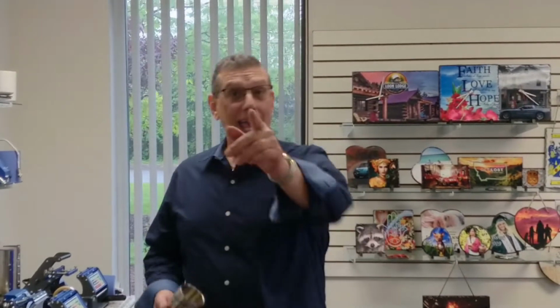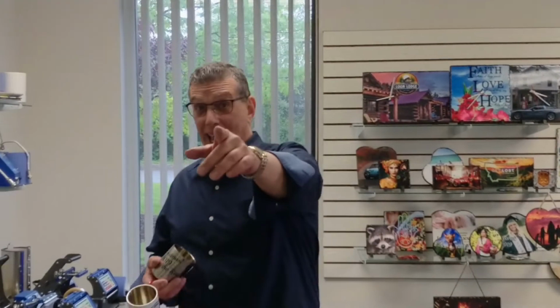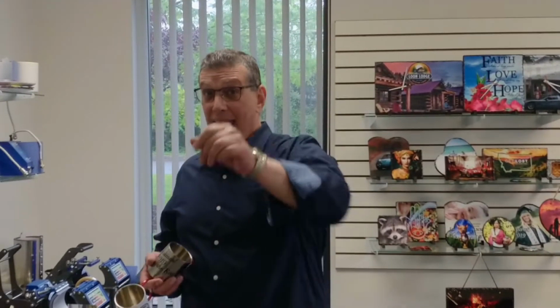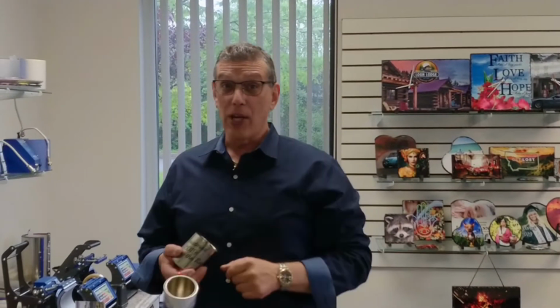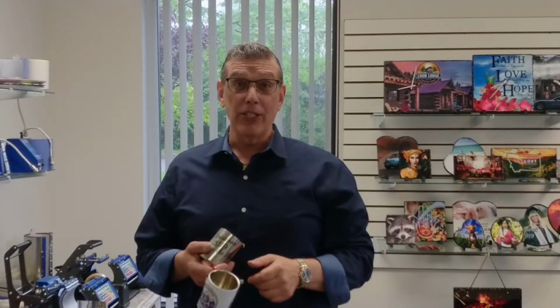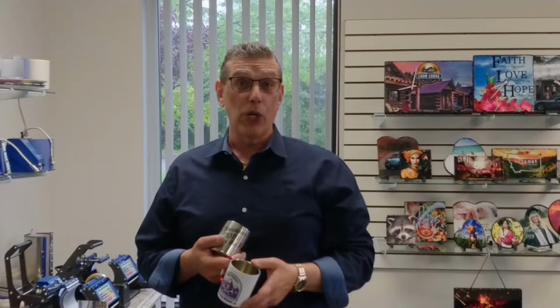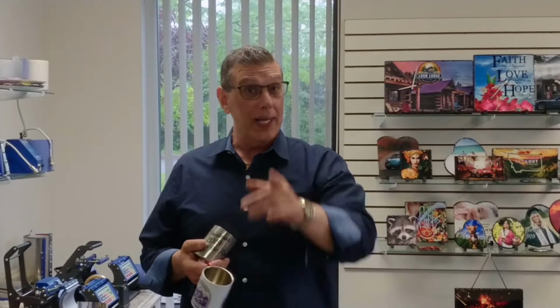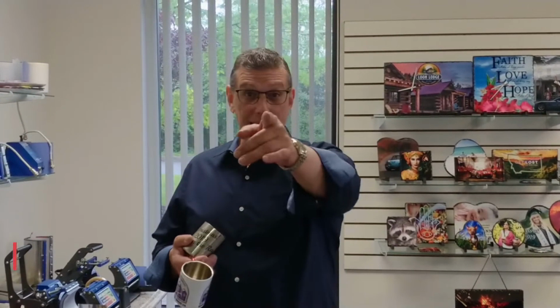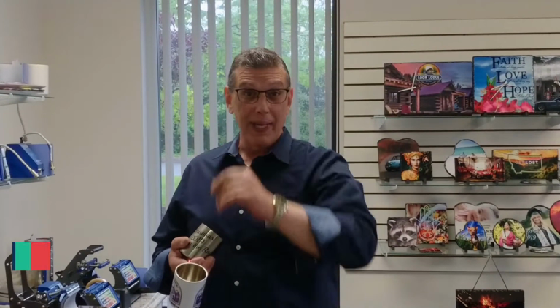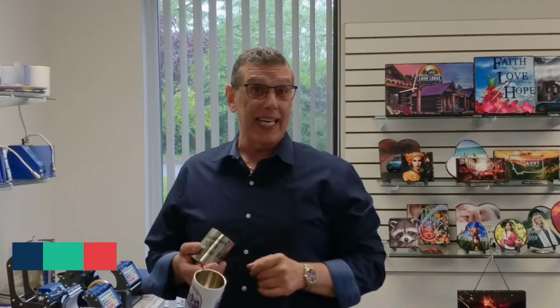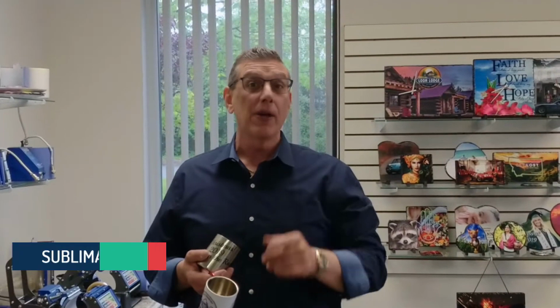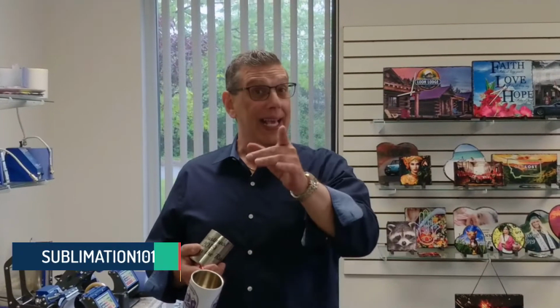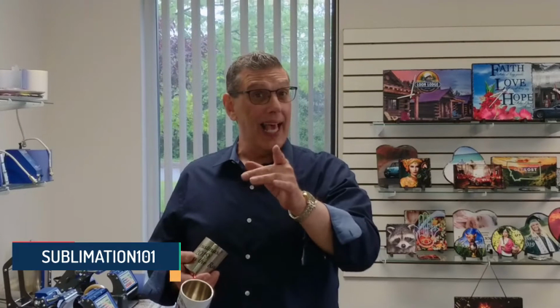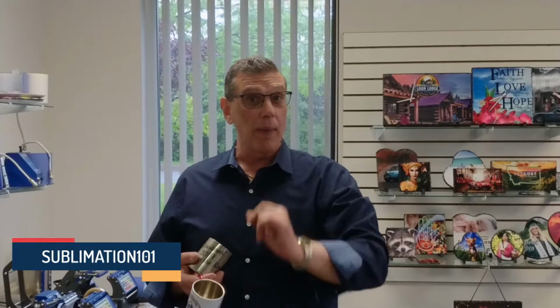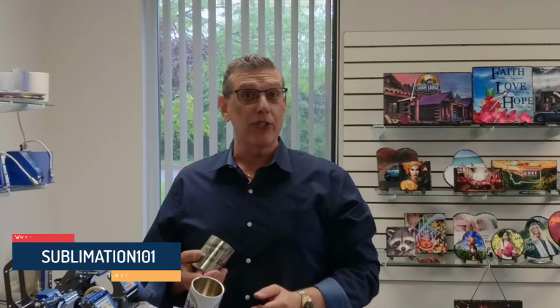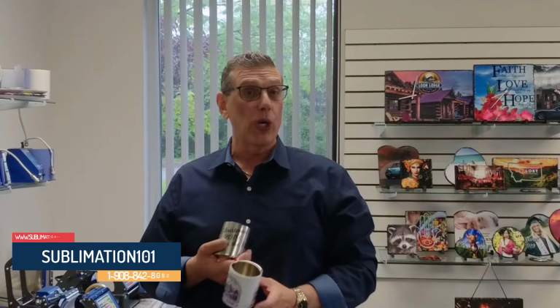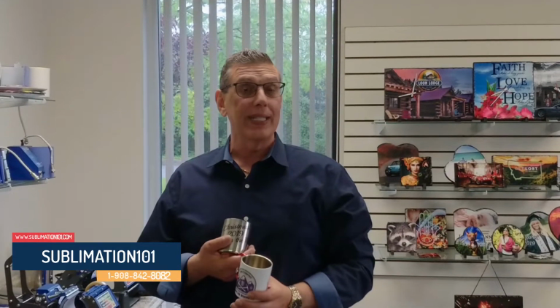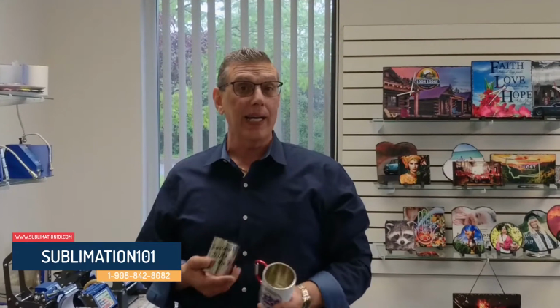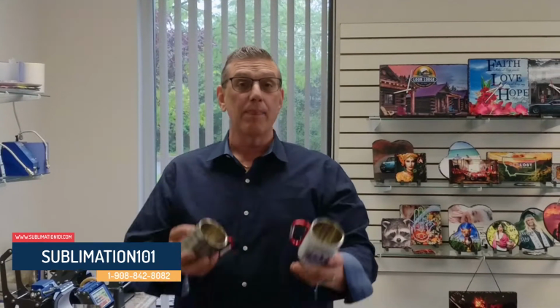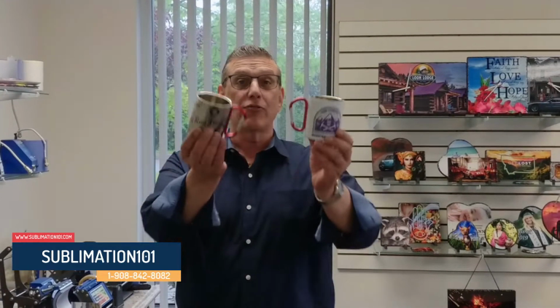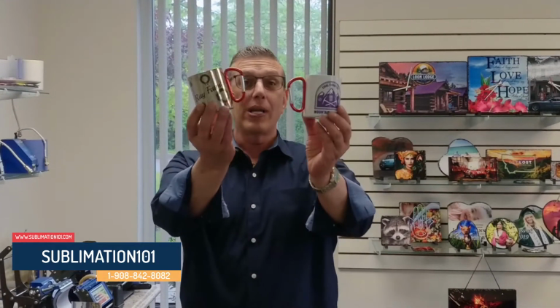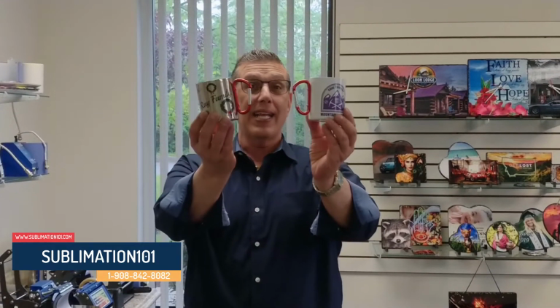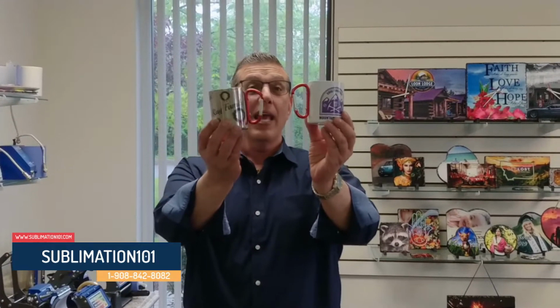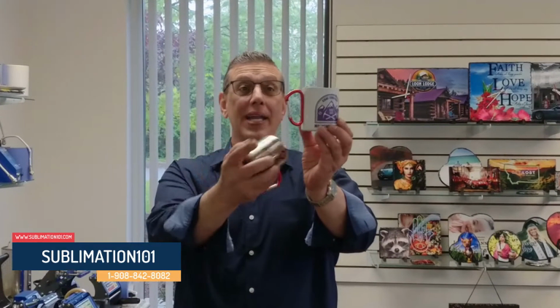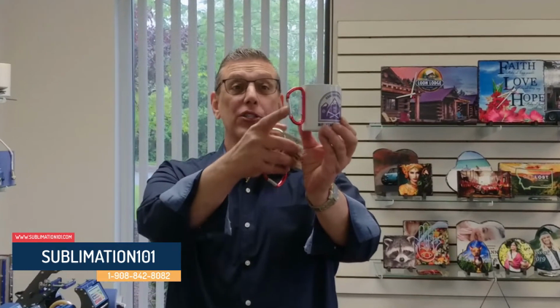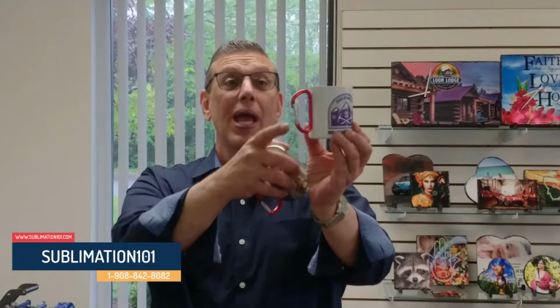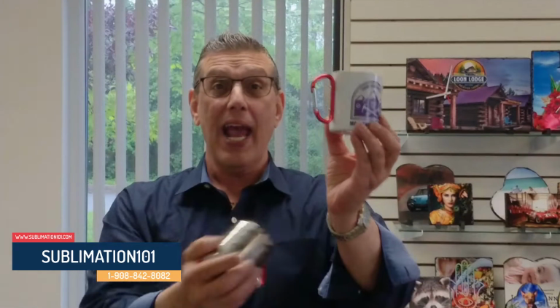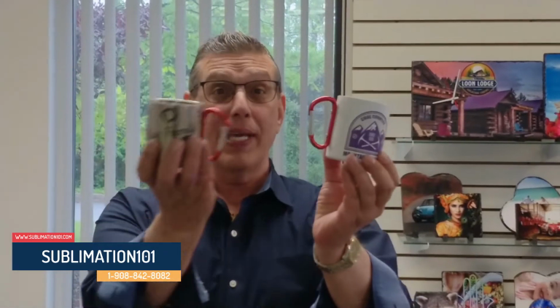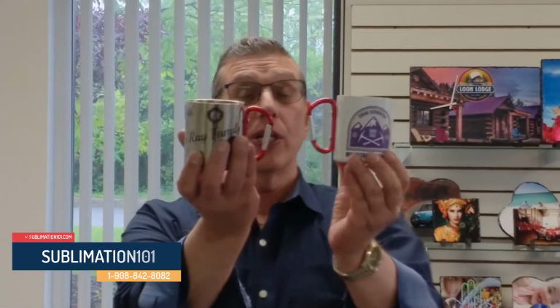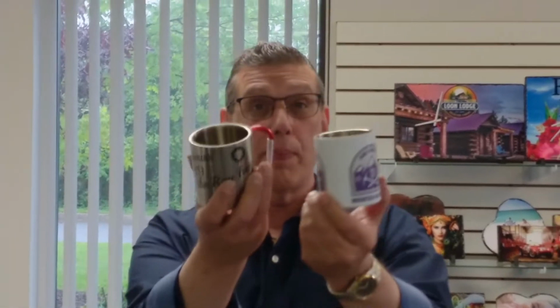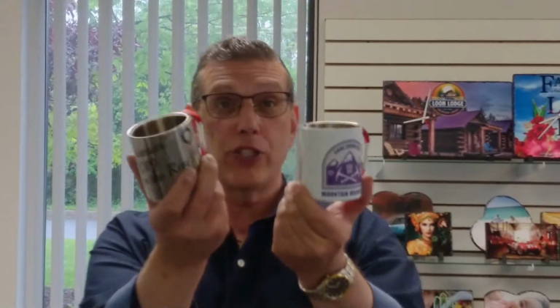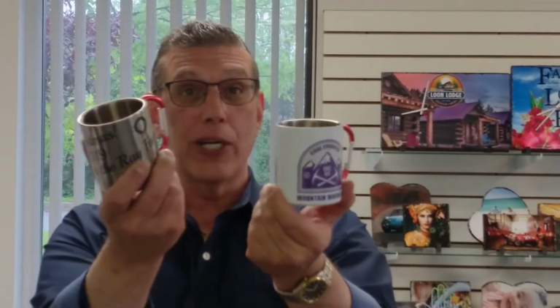Hey! Sublimation 101! Michael Kaminski here, aka Sublimation101.com. Thanks for joining me today on how to do carabiner sublimation mugs.